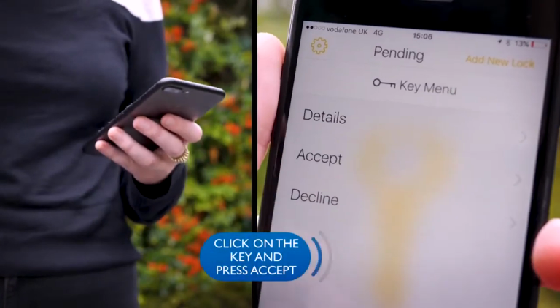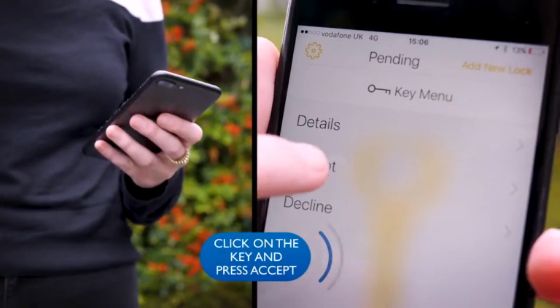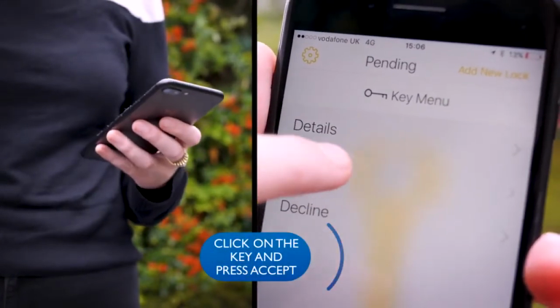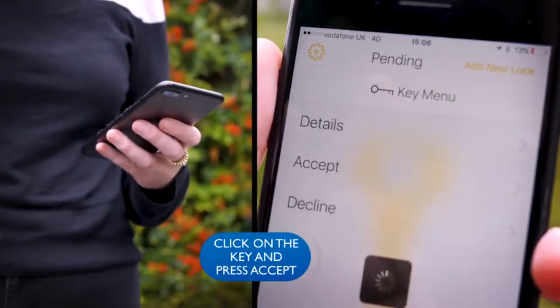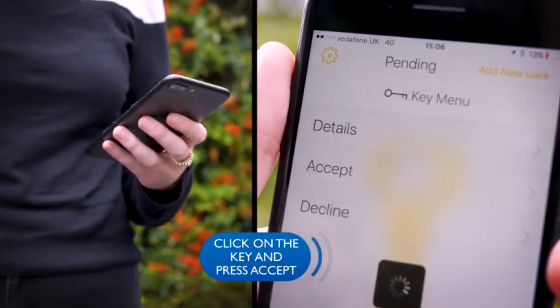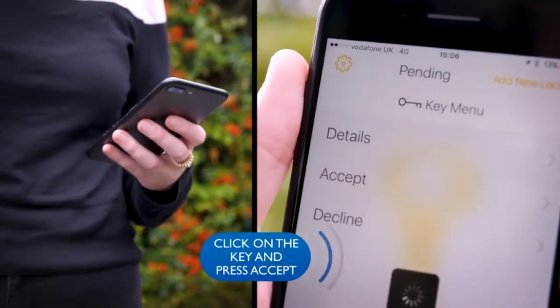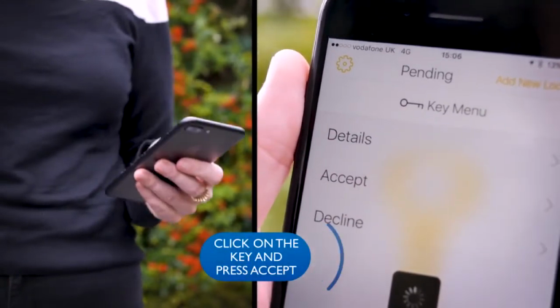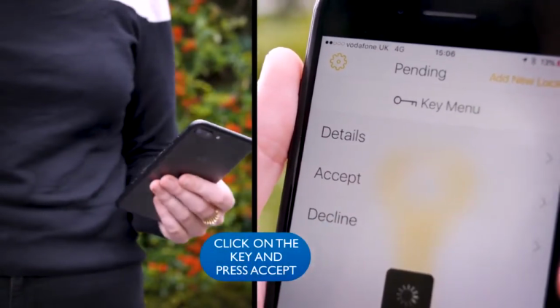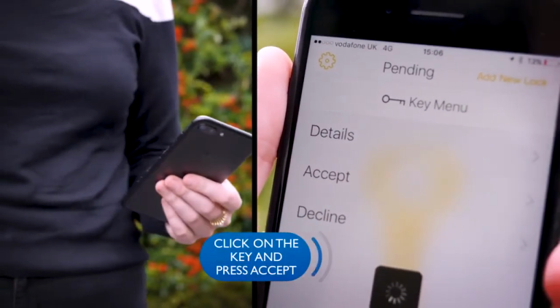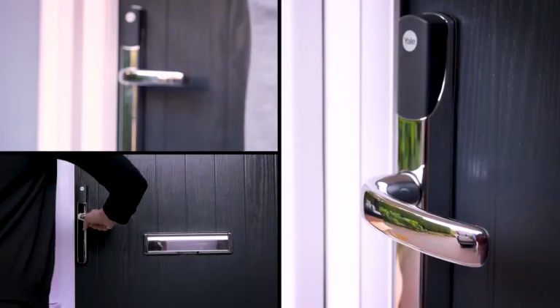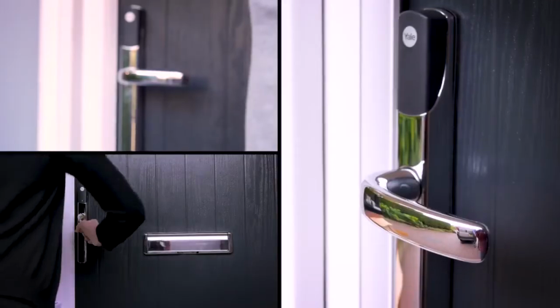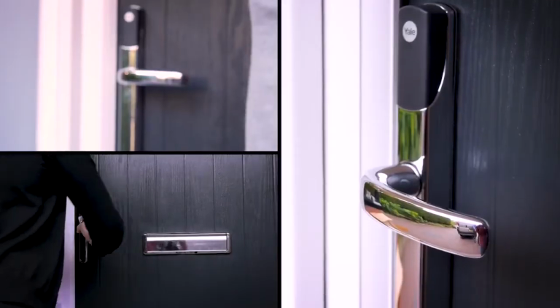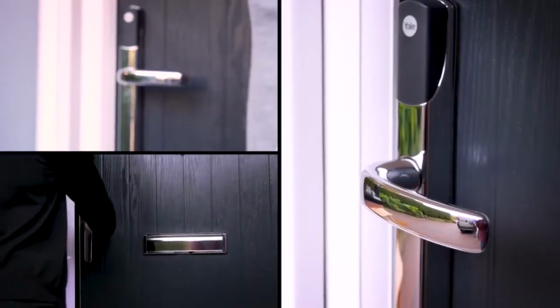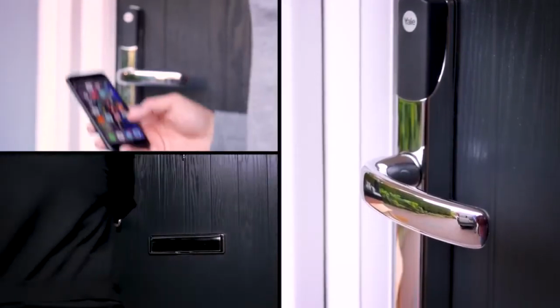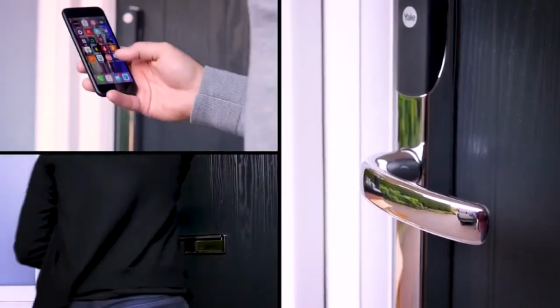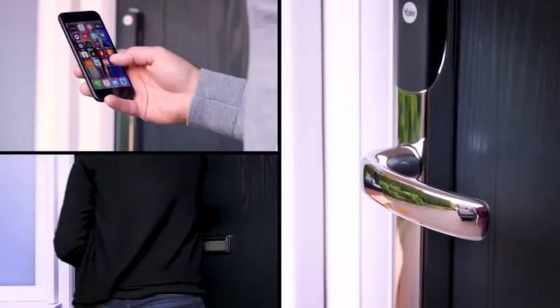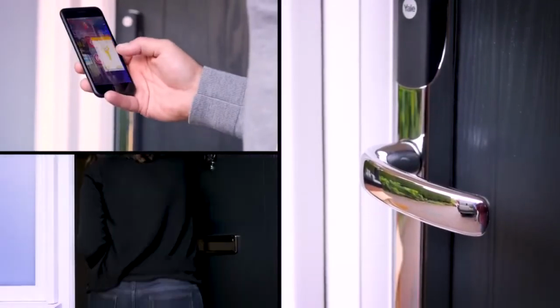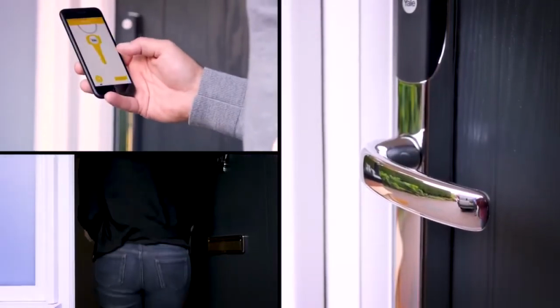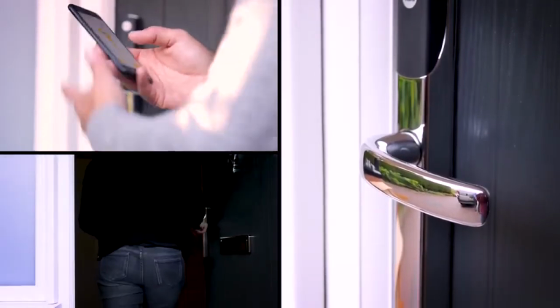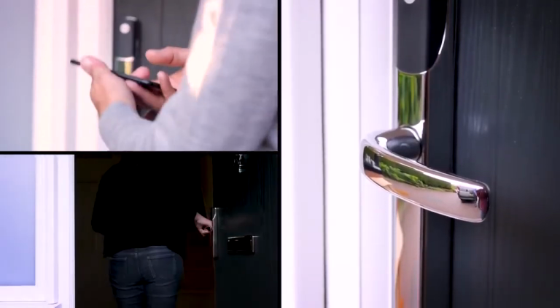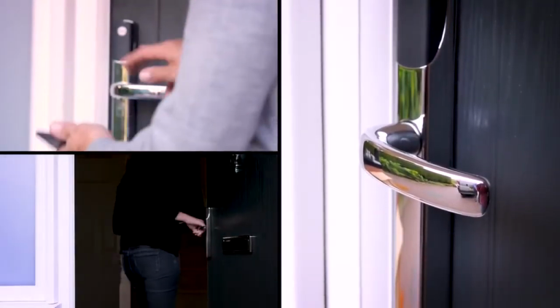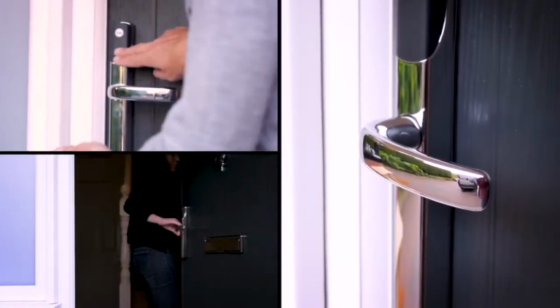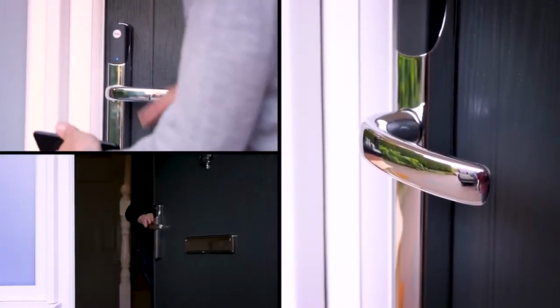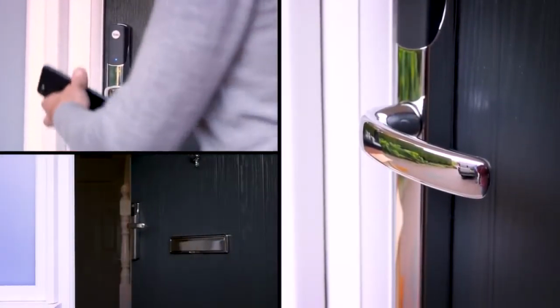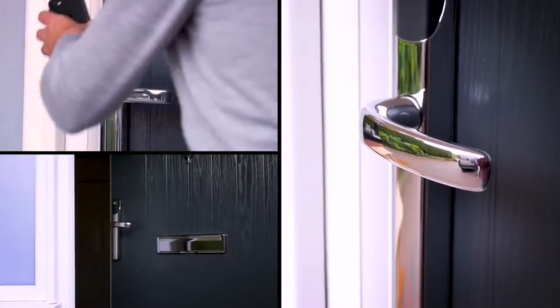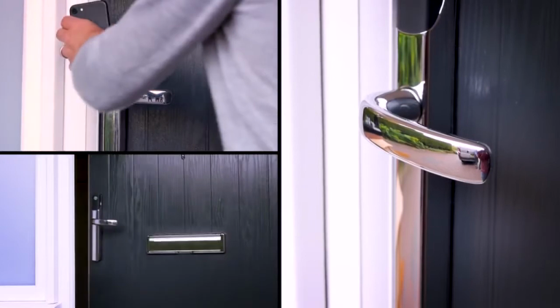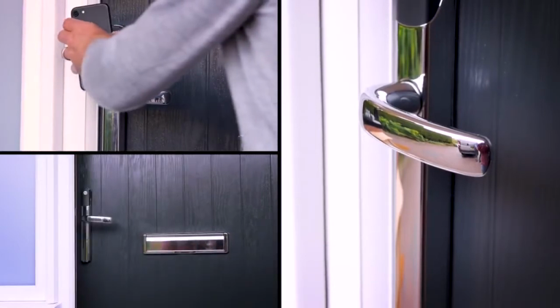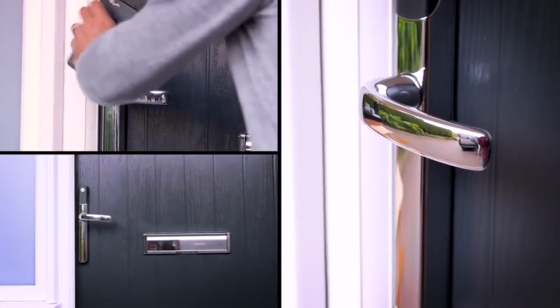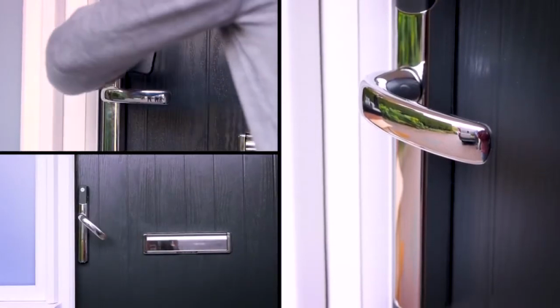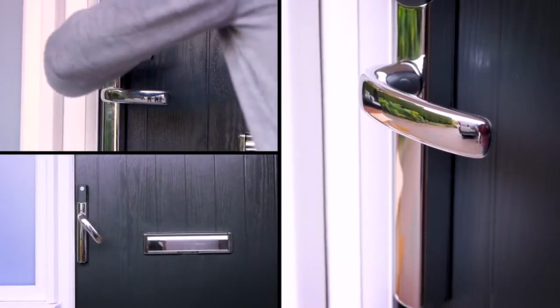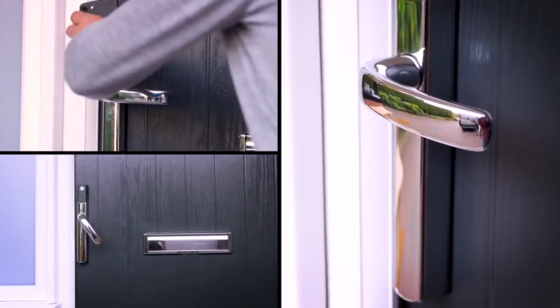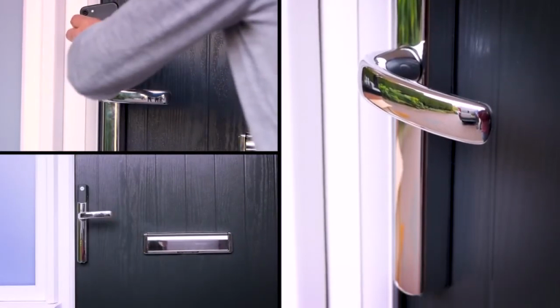They need to click on the key and press accept. Only people paired with you on the app can open the door, and the app will keep a list of all paired and named access devices.